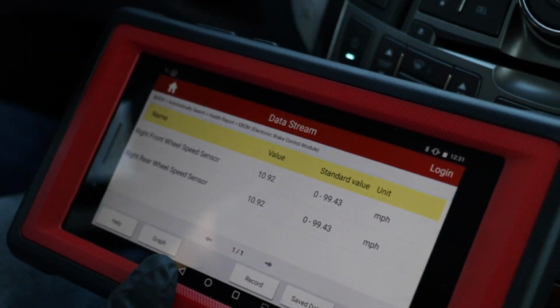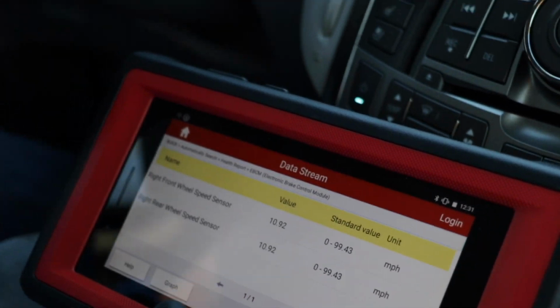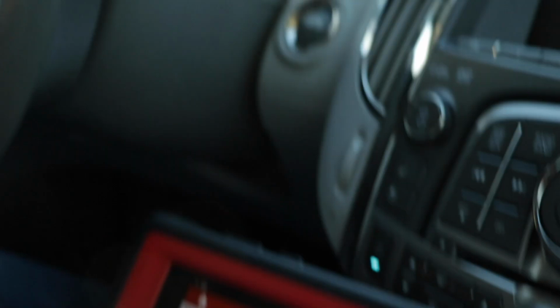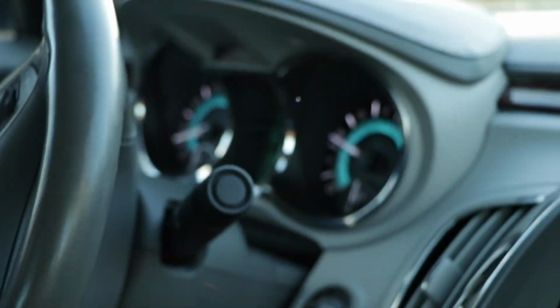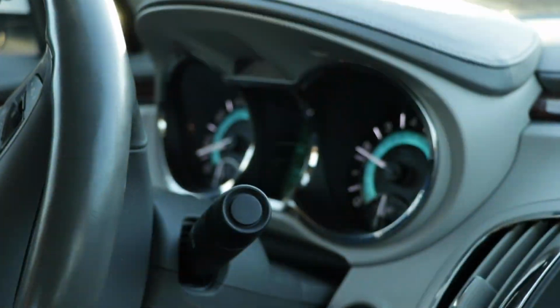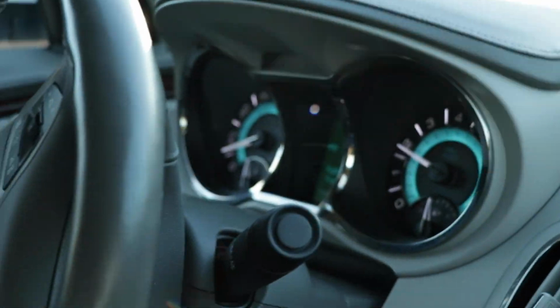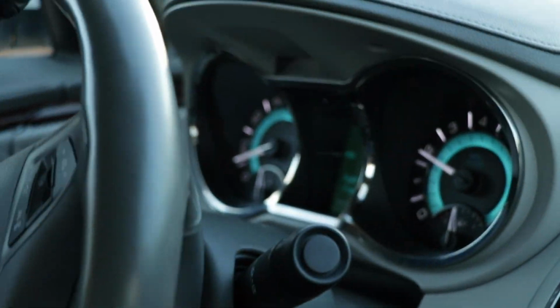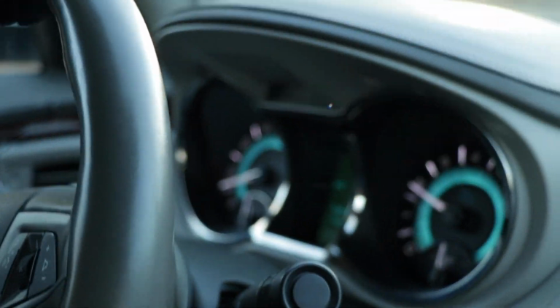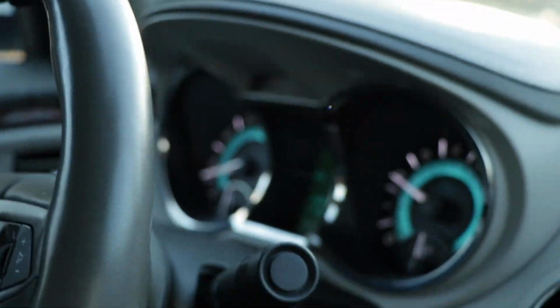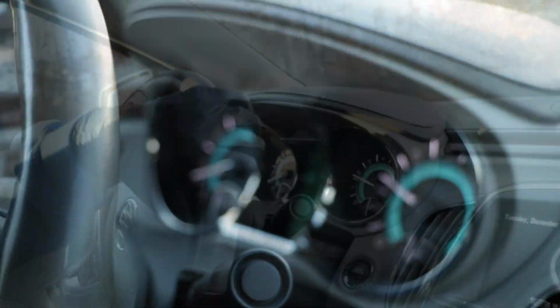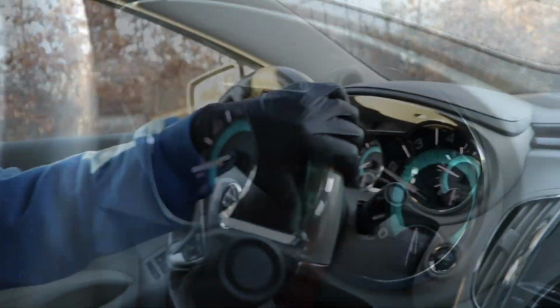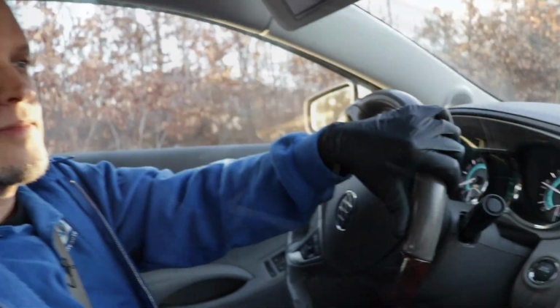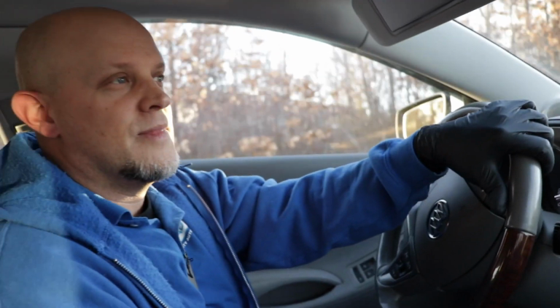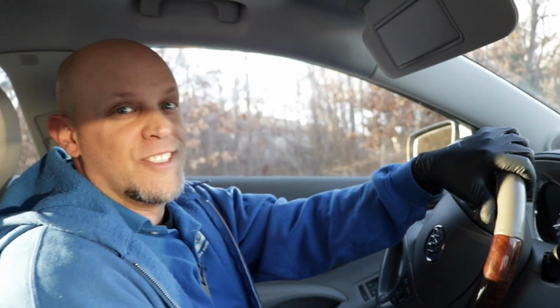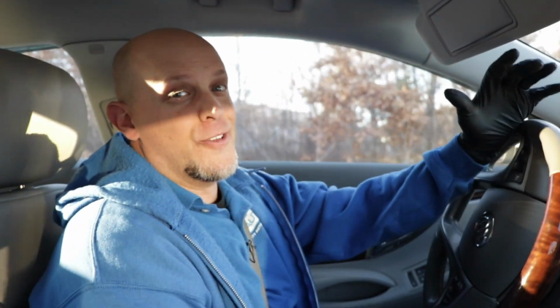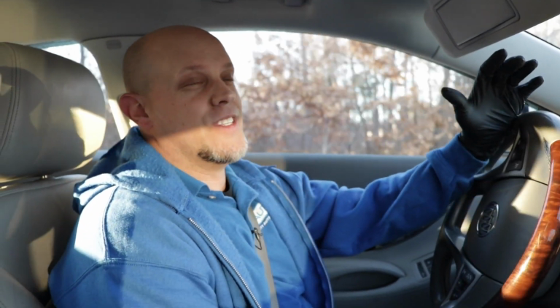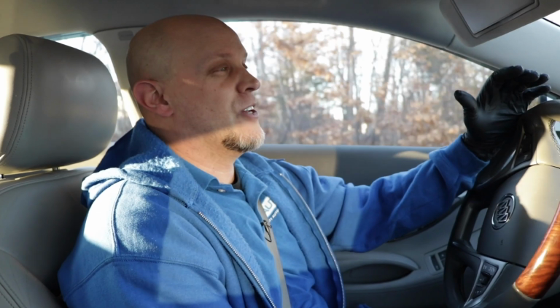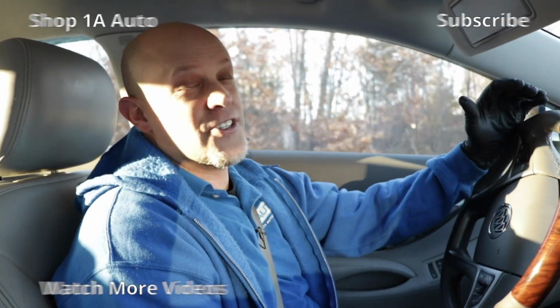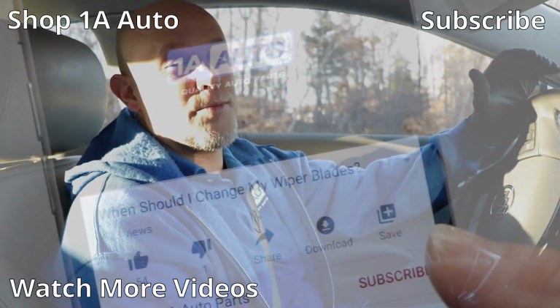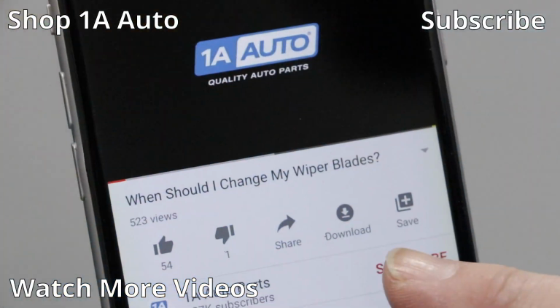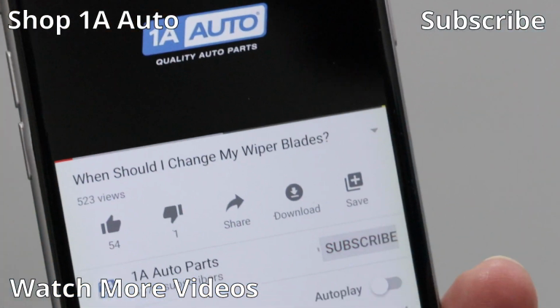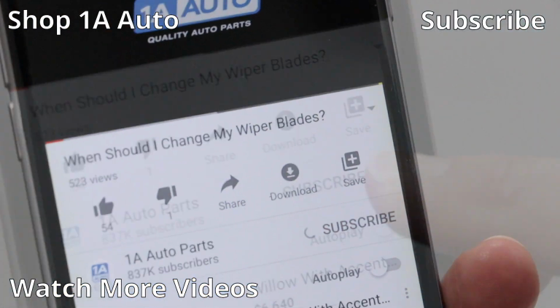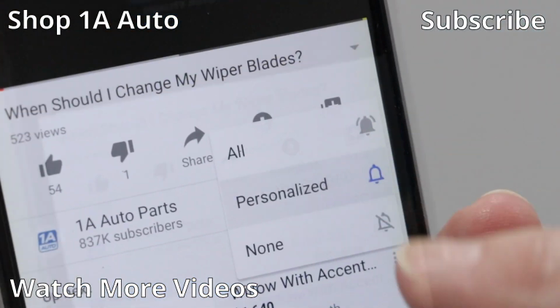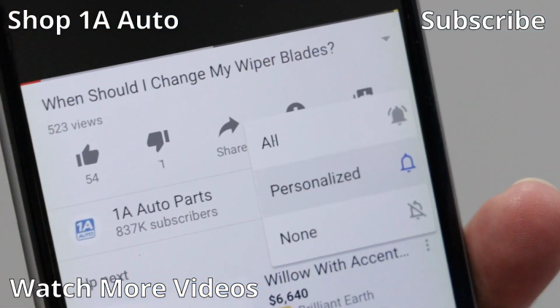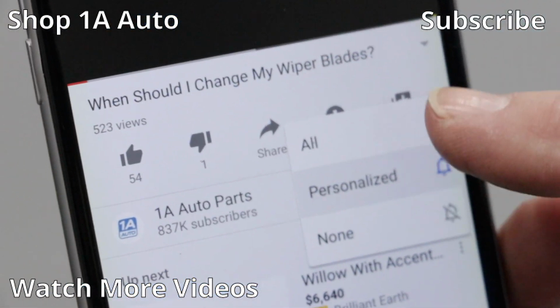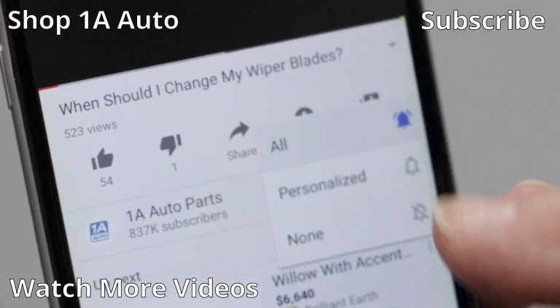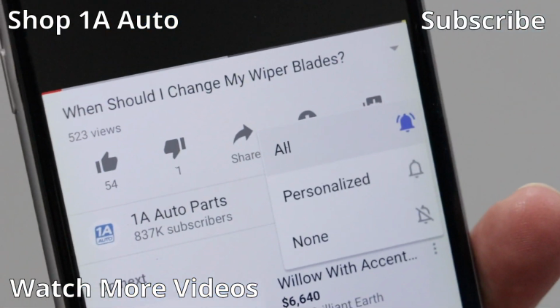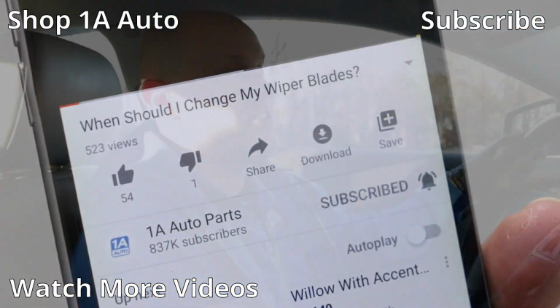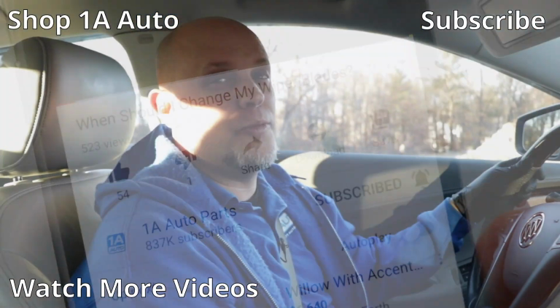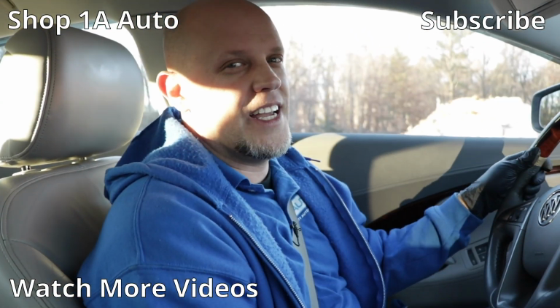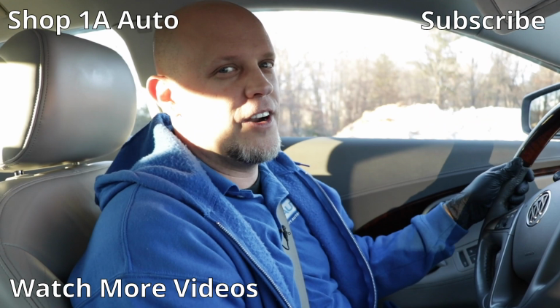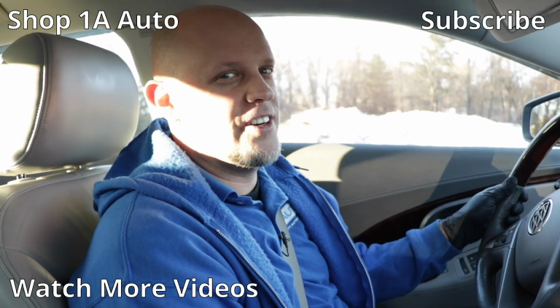We cleared the codes anyway, so we're good to go. If you enjoyed this video, make sure you subscribe to our channel, ring the bell, and turn on all notifications so you don't miss any of our videos.